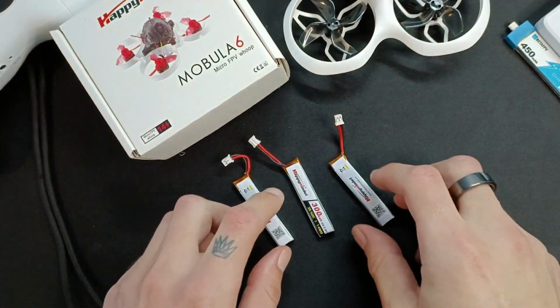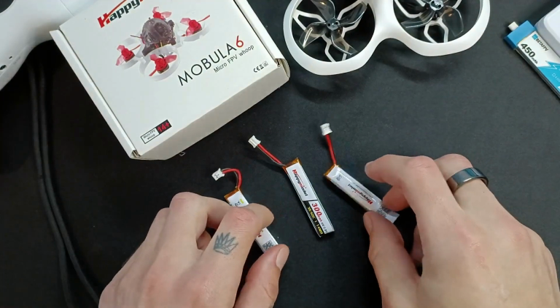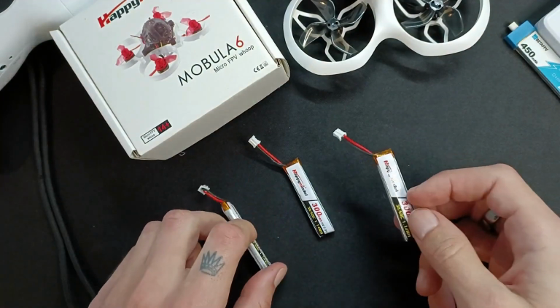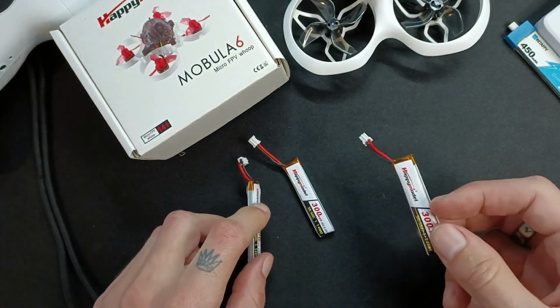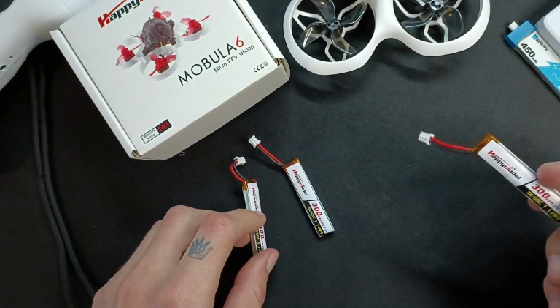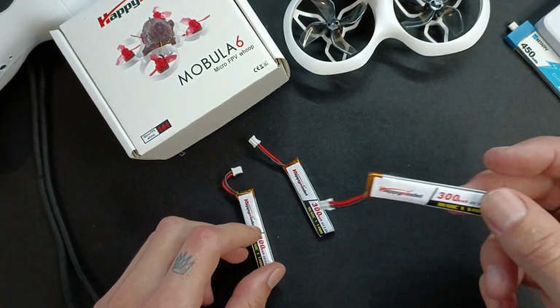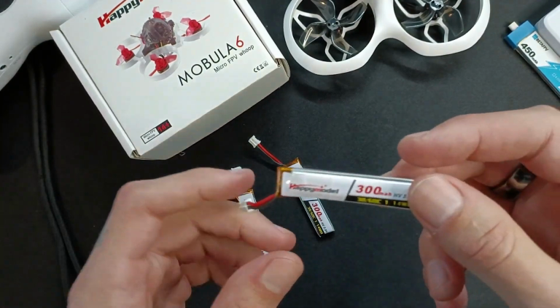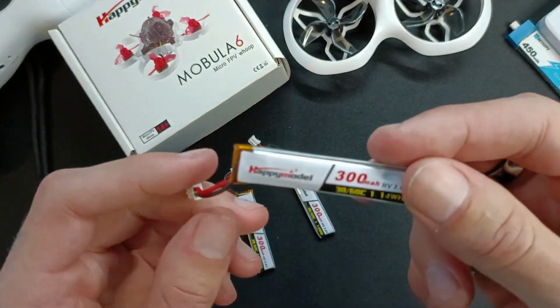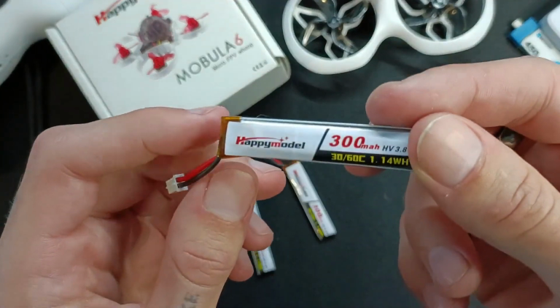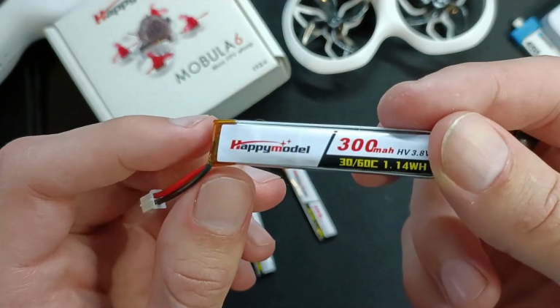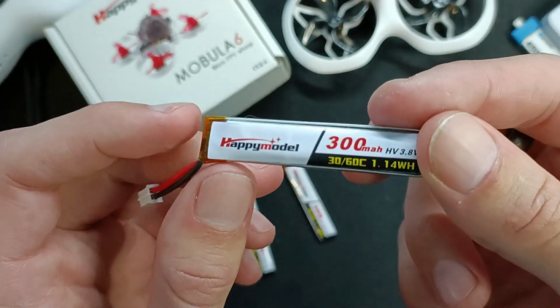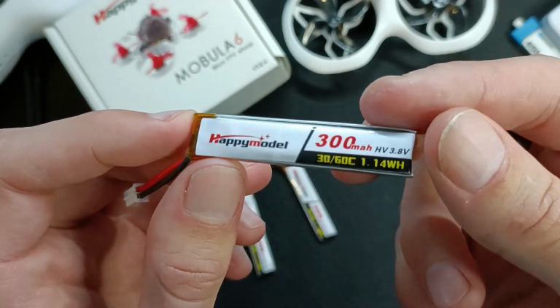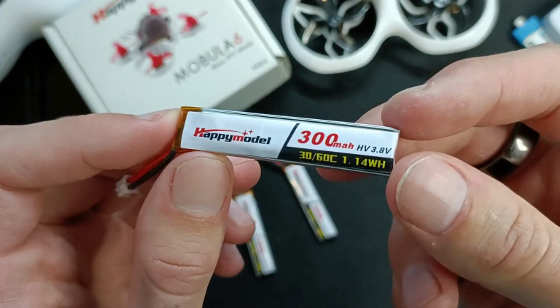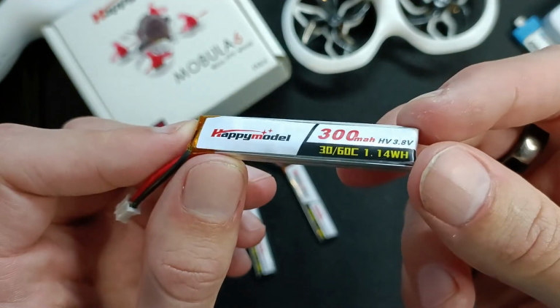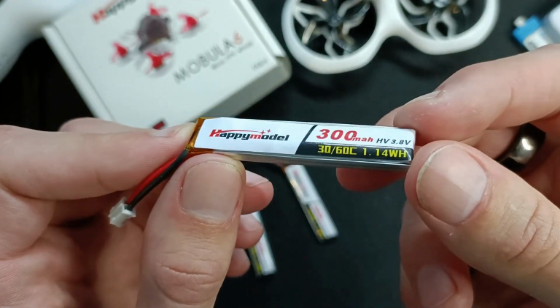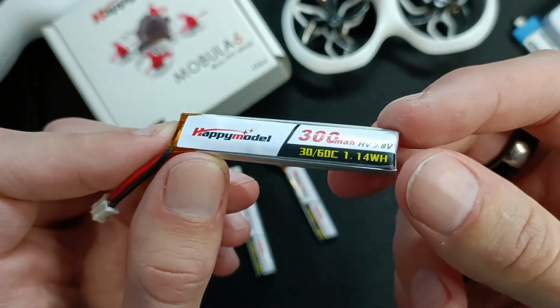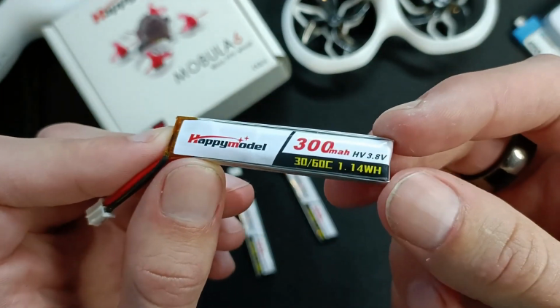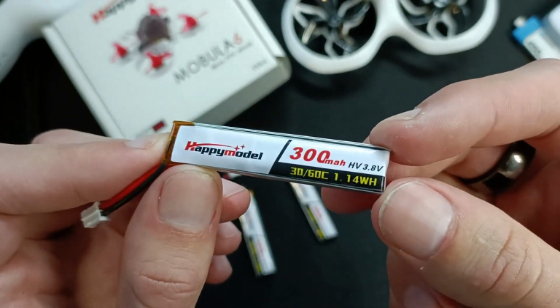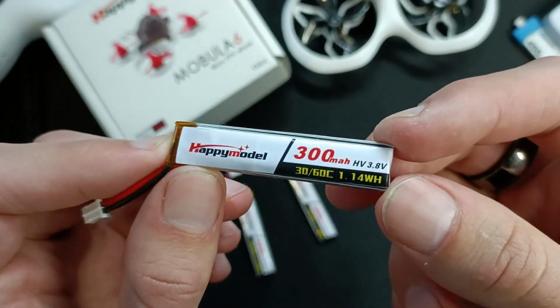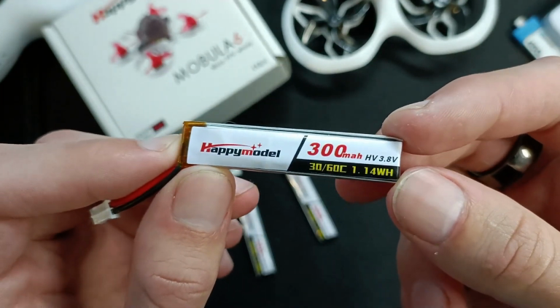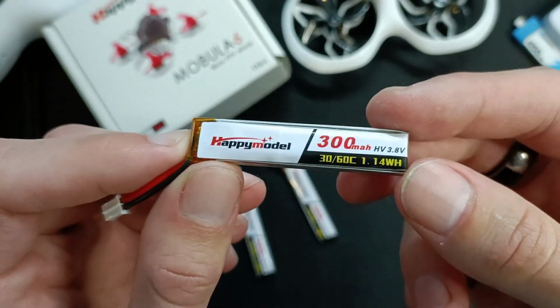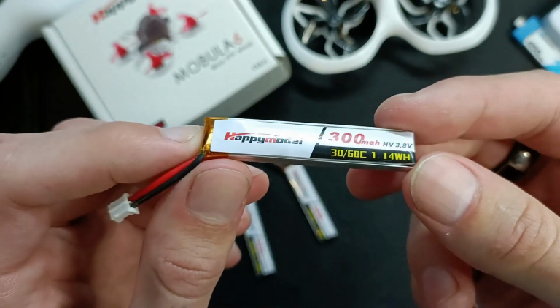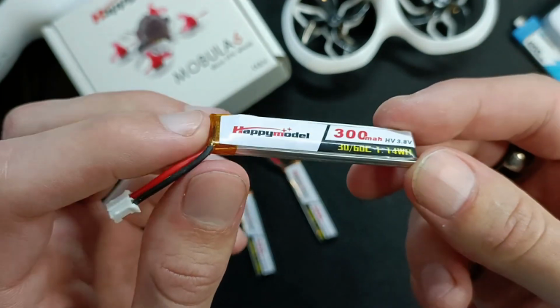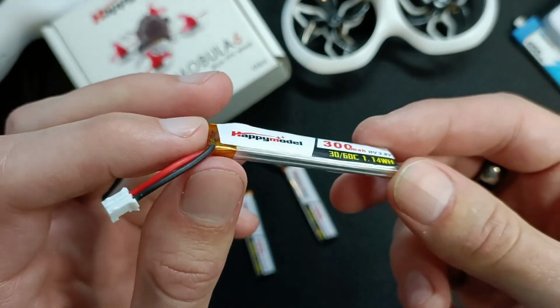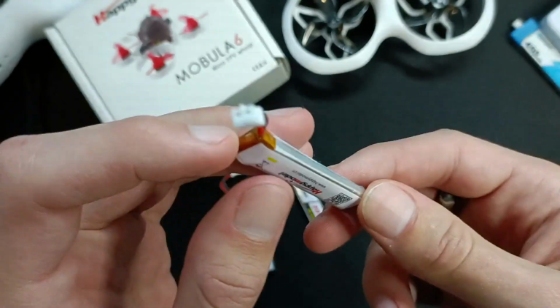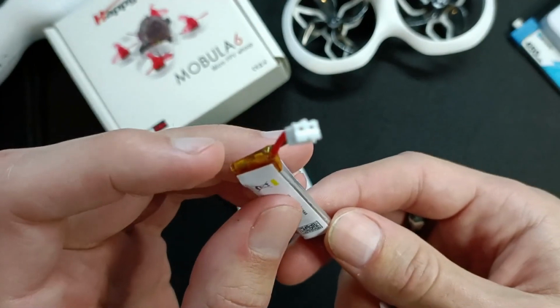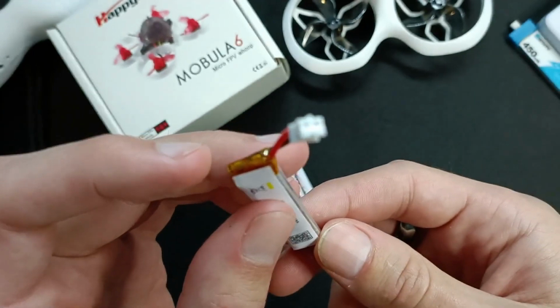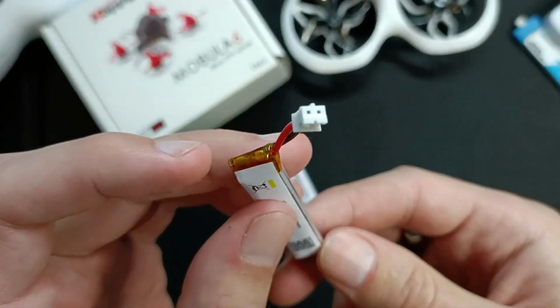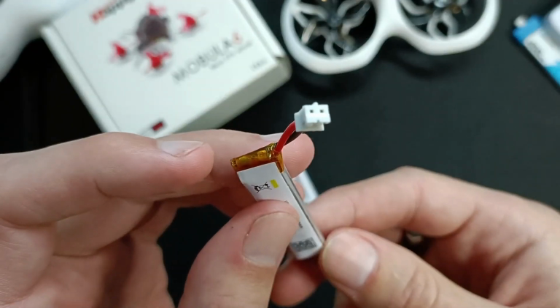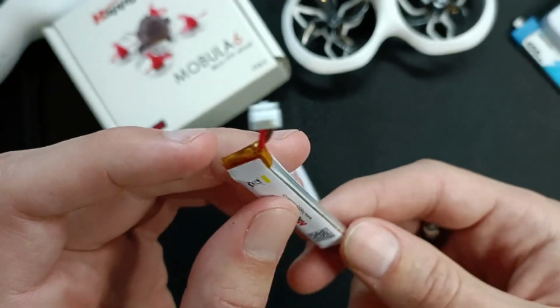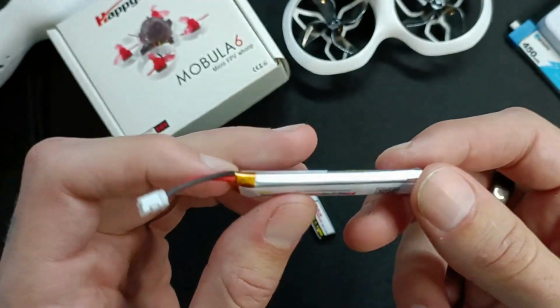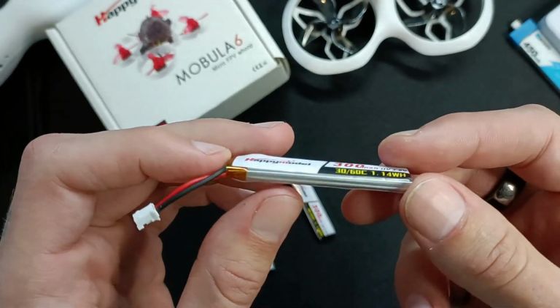This is a very quick and simple review of this battery here — the Happy Model 300mAh, 3.8V 1S LiPo battery with PH2 connection. What a mouthful.